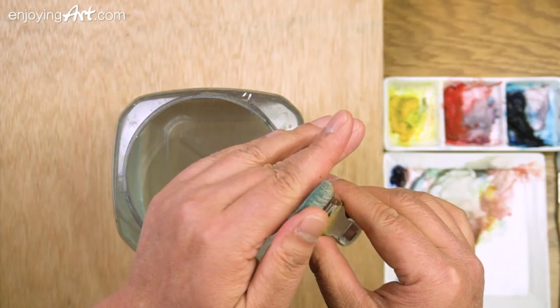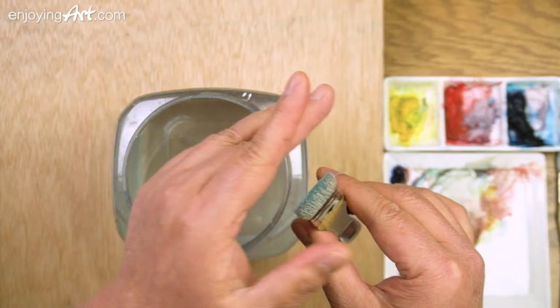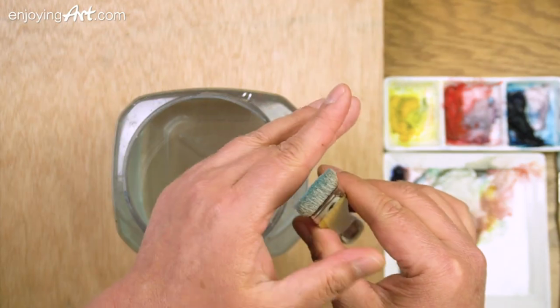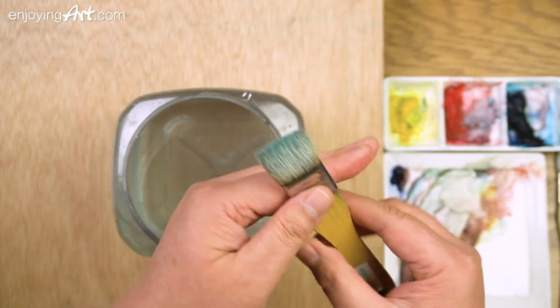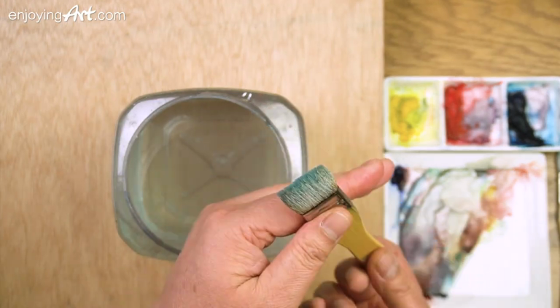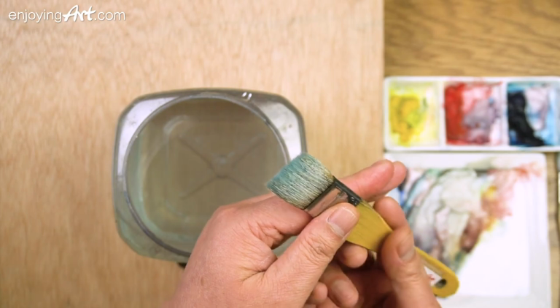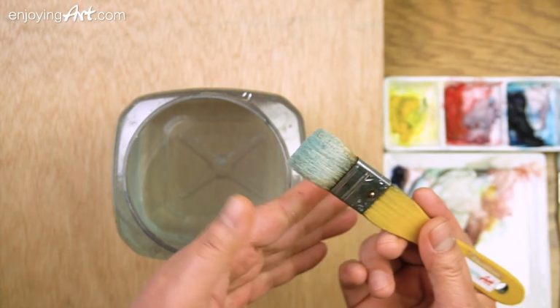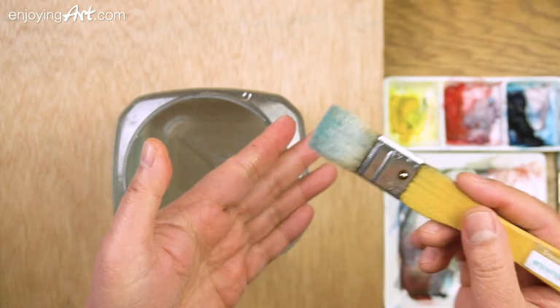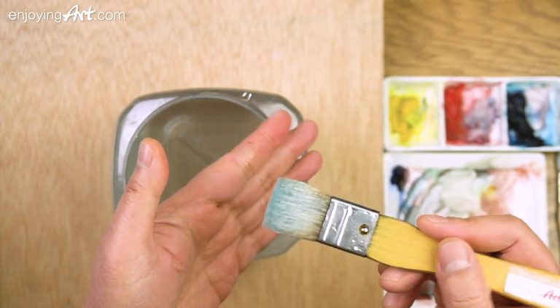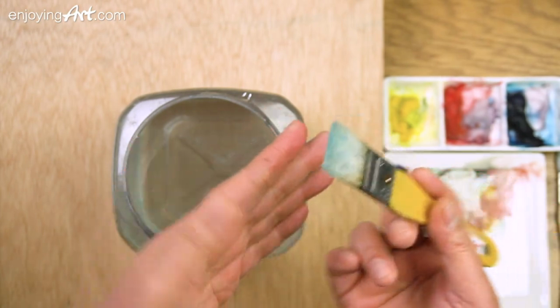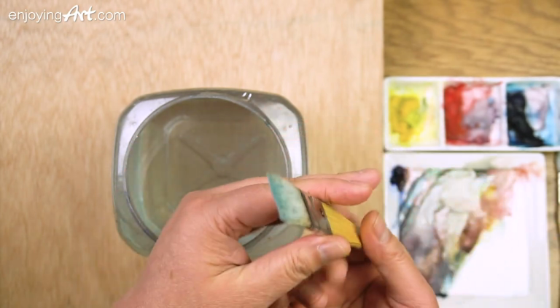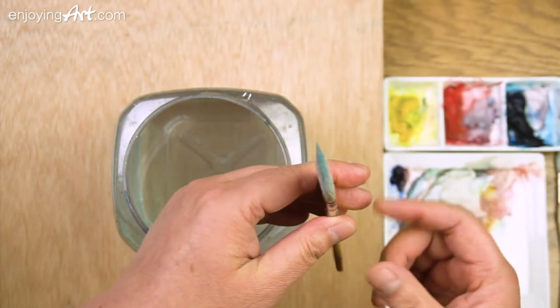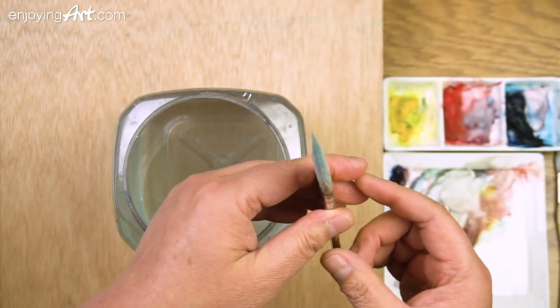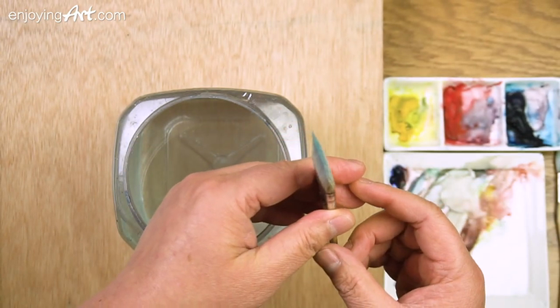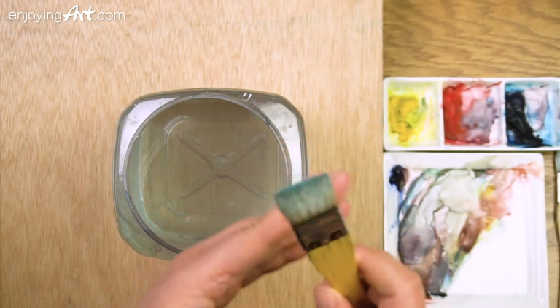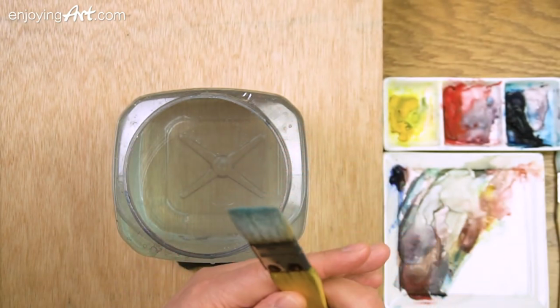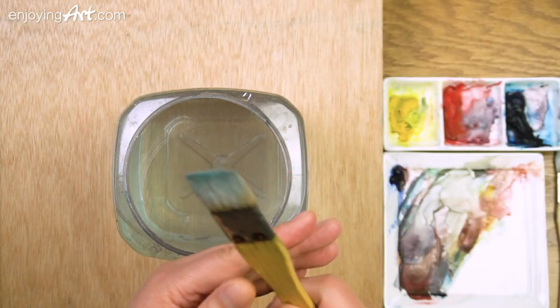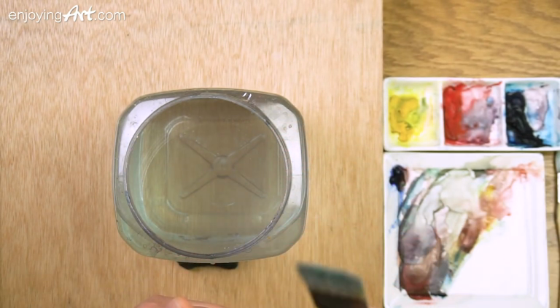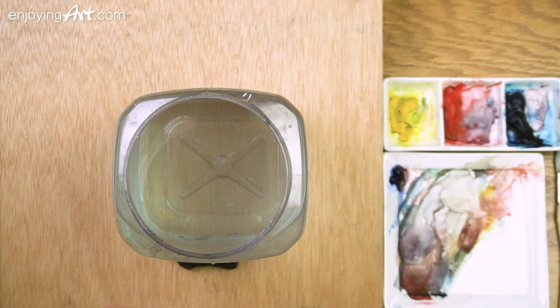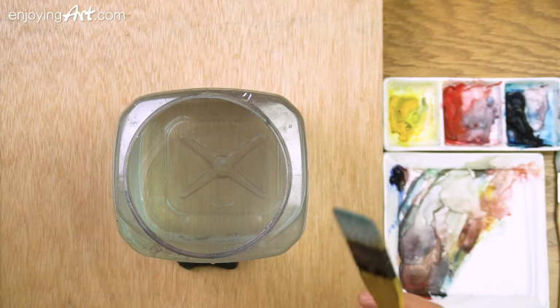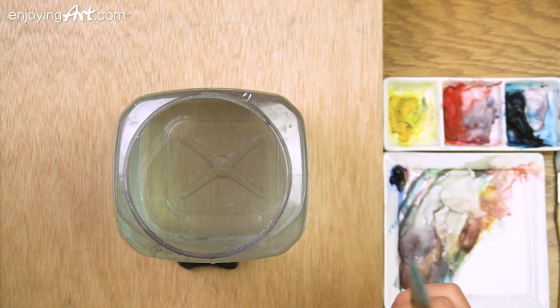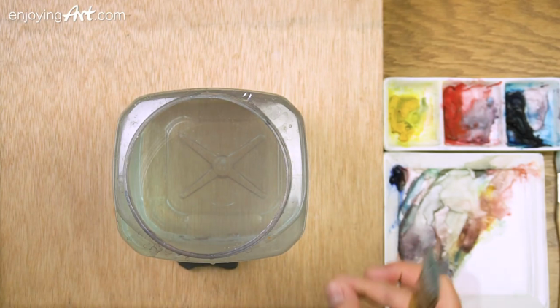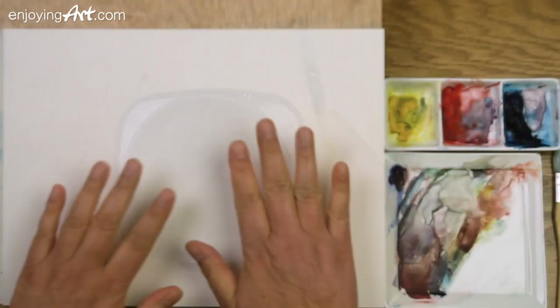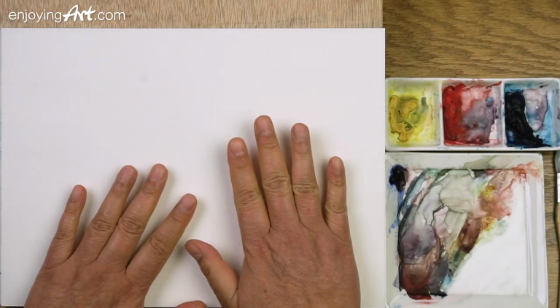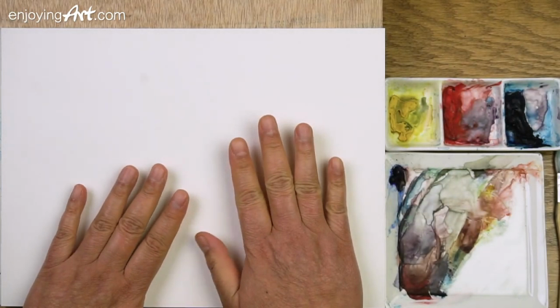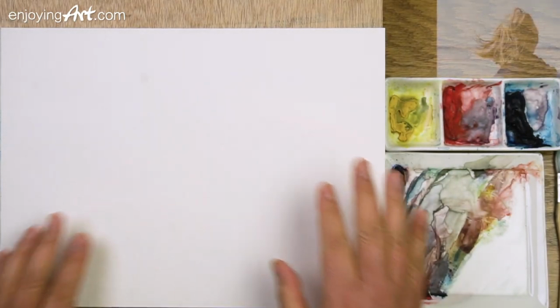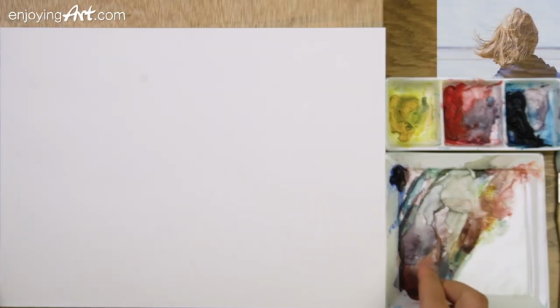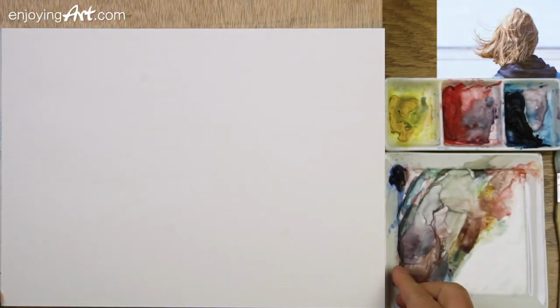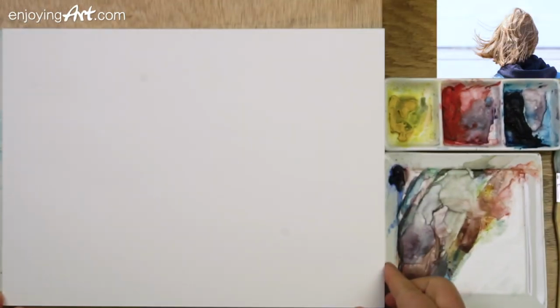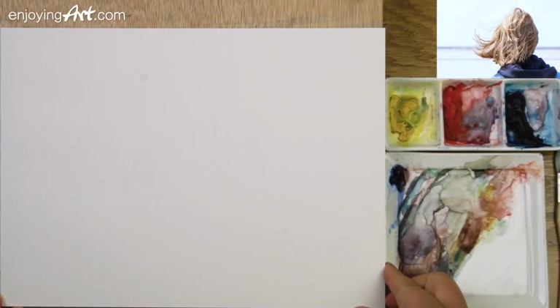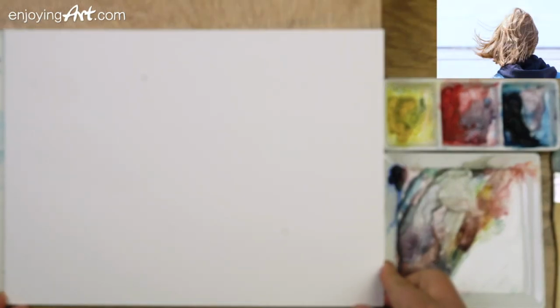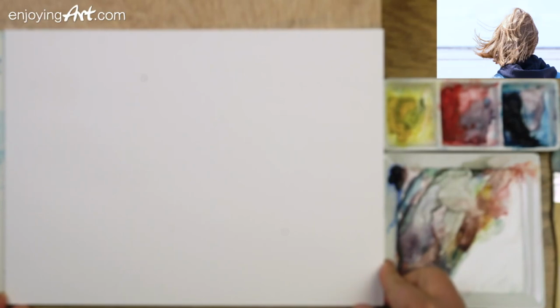This gold hair brush can lift up color with no problem. The lifting technique is very important for watercolor. If you have any questions, please ask and we'll discuss.